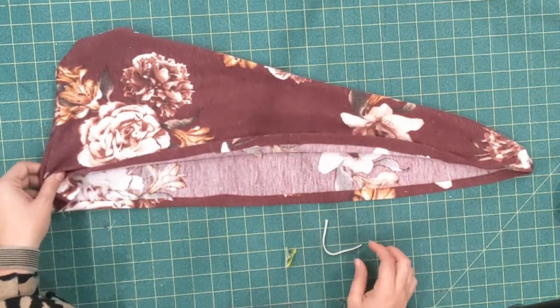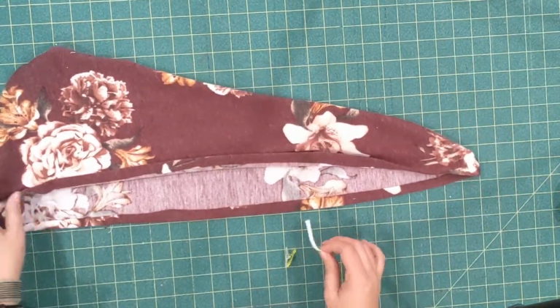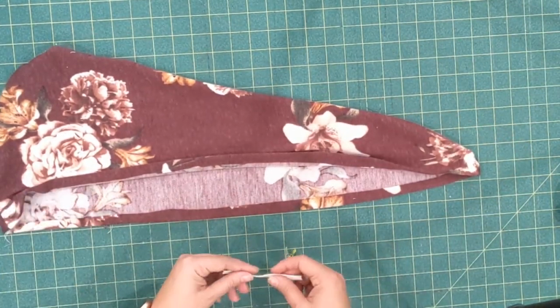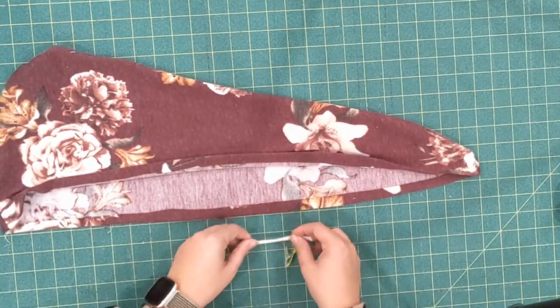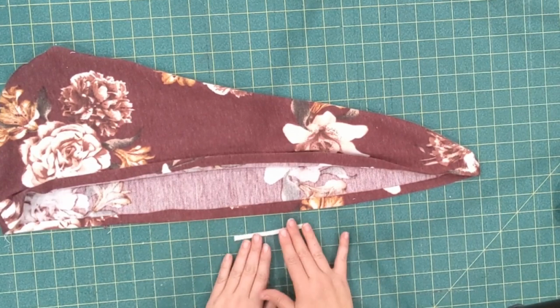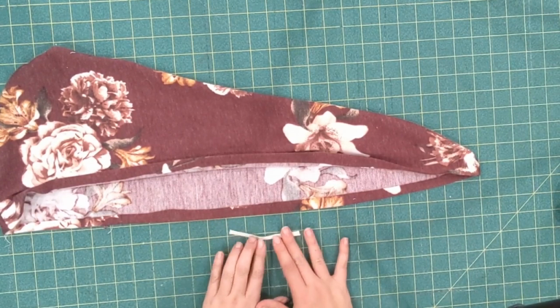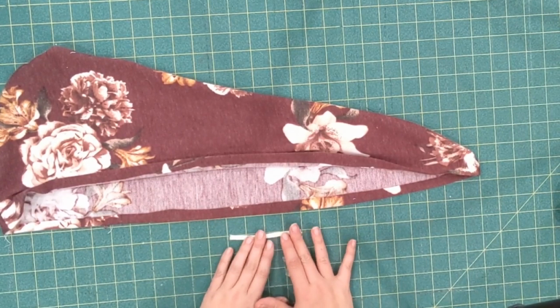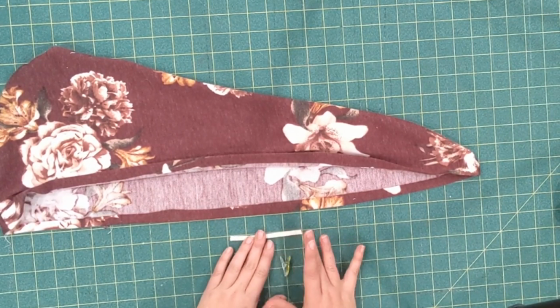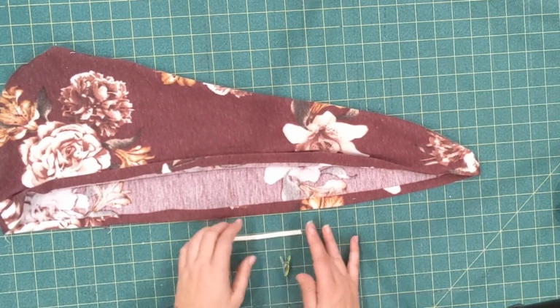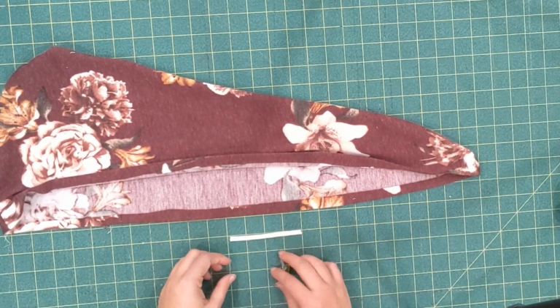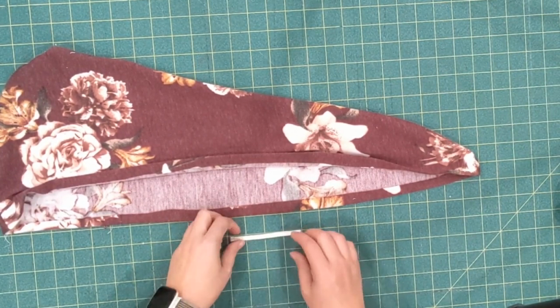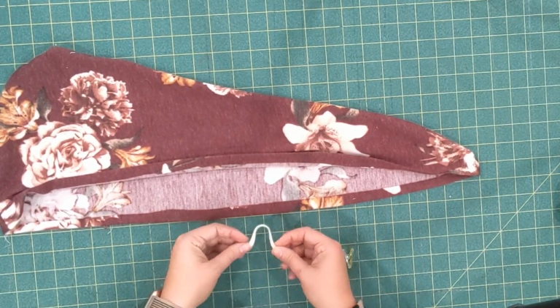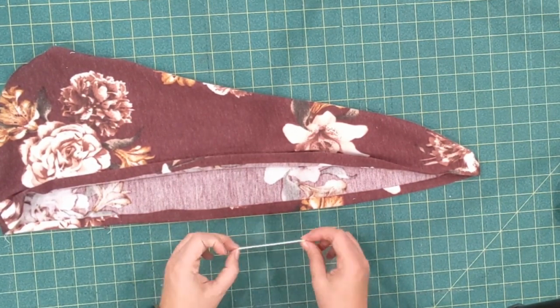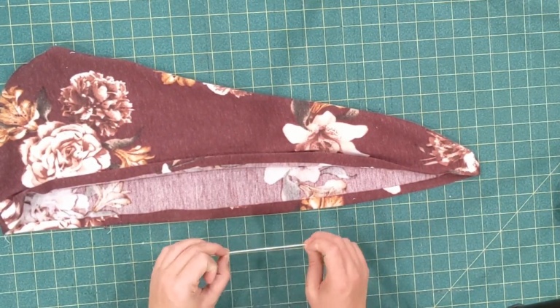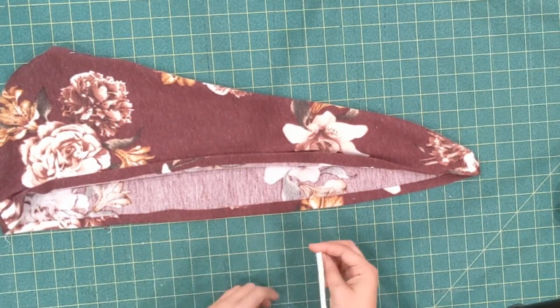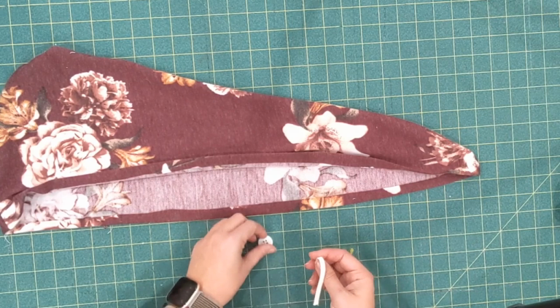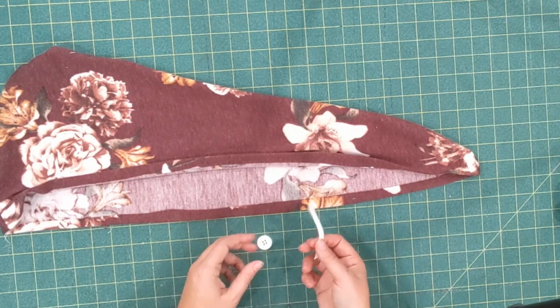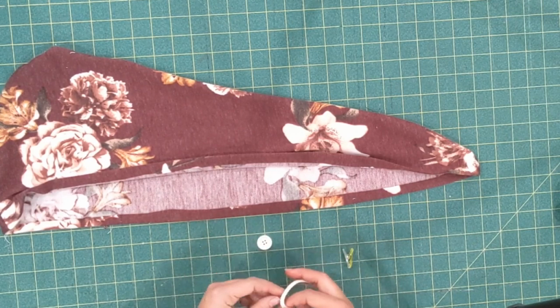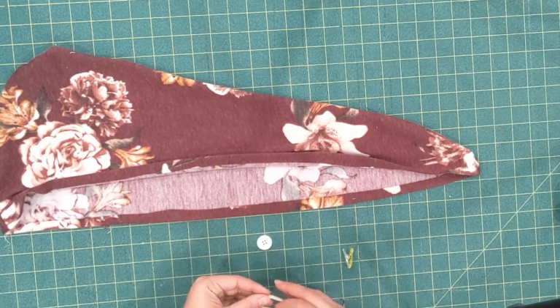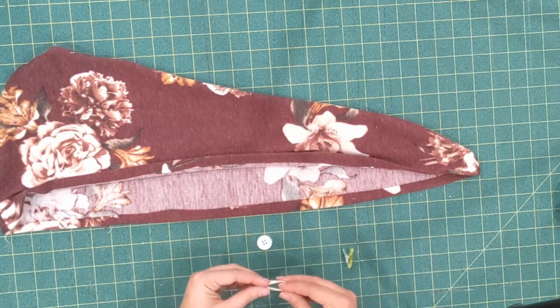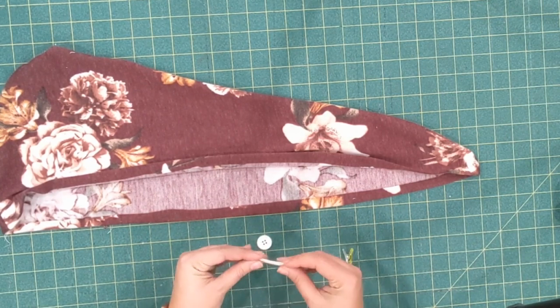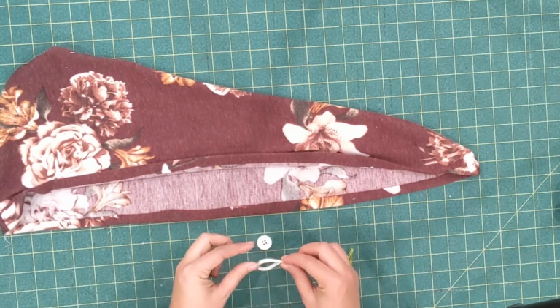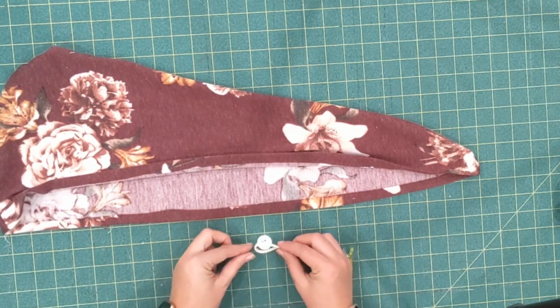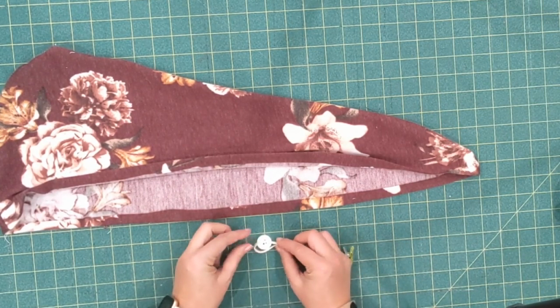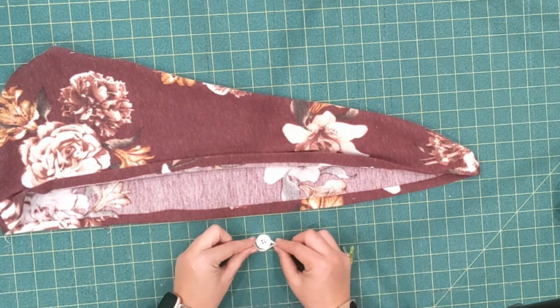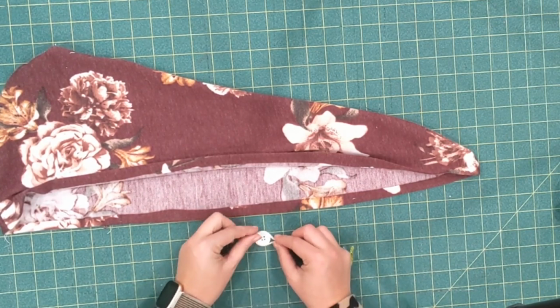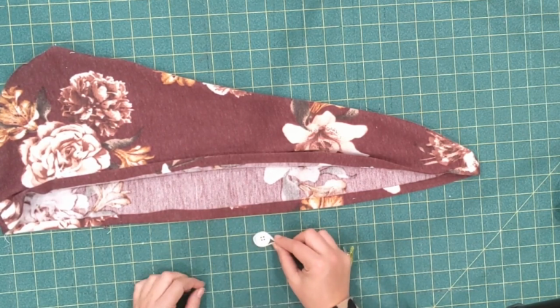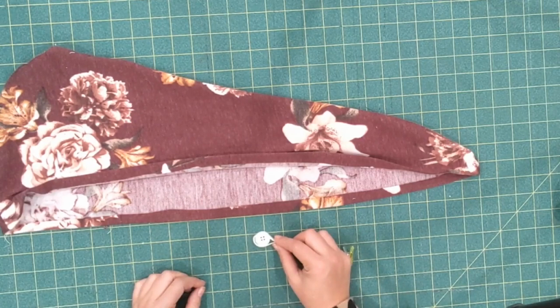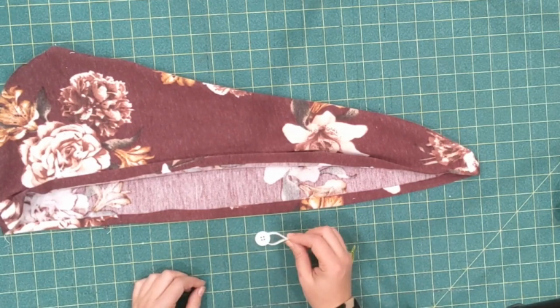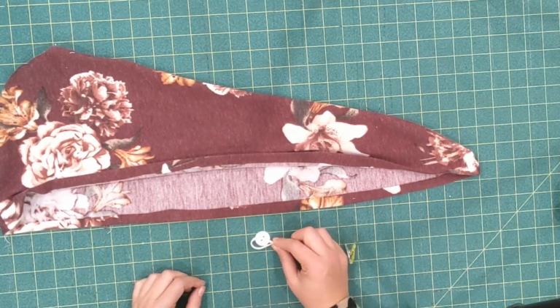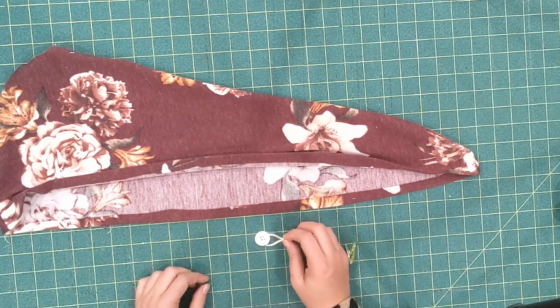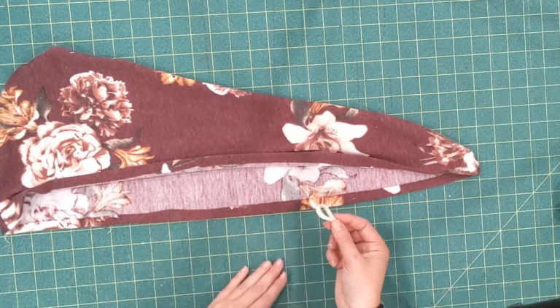I have a piece of elastic here — mine is almost four inches long. If you have corded elastic that works better, but this is all that I have. You just want to make sure your elastic is long enough to loop whatever size button you're using.